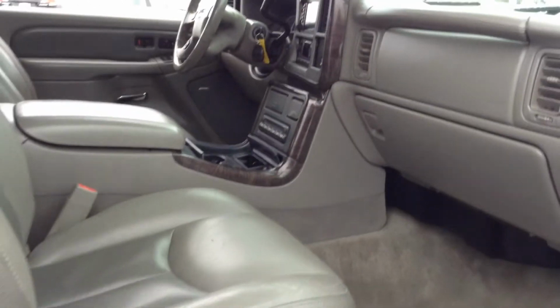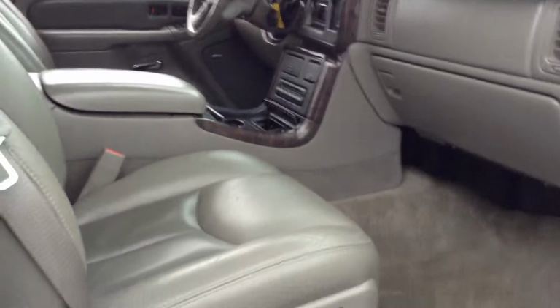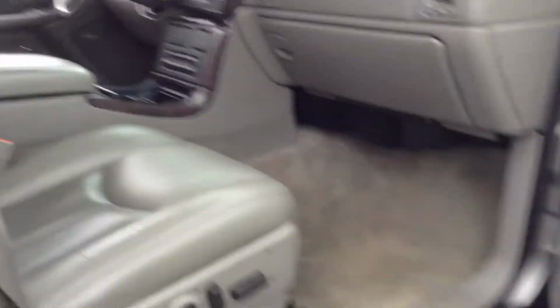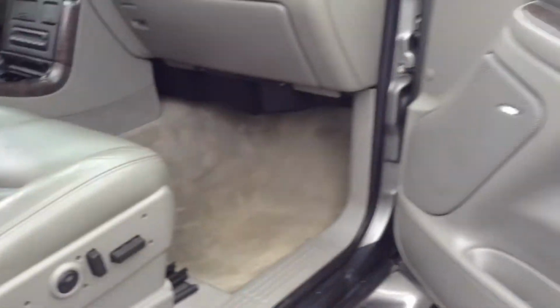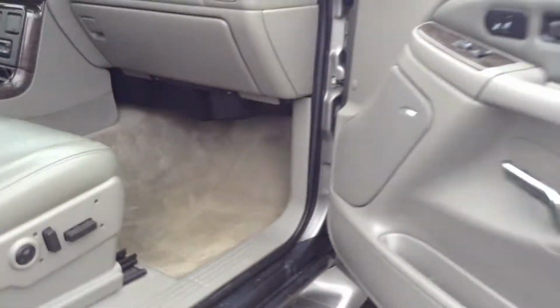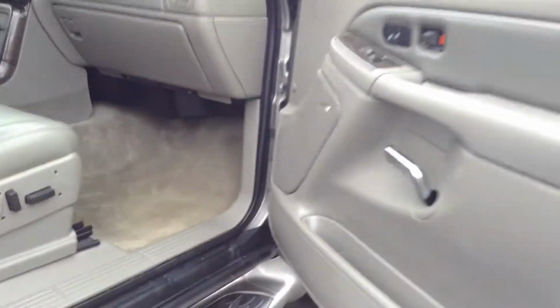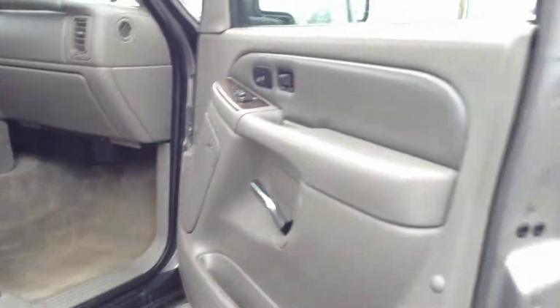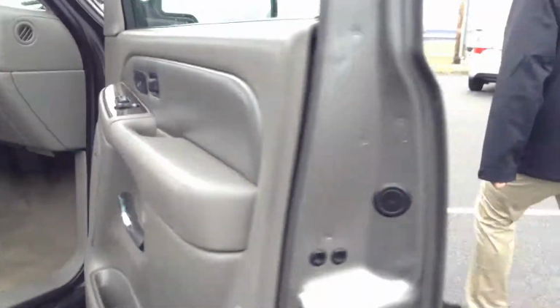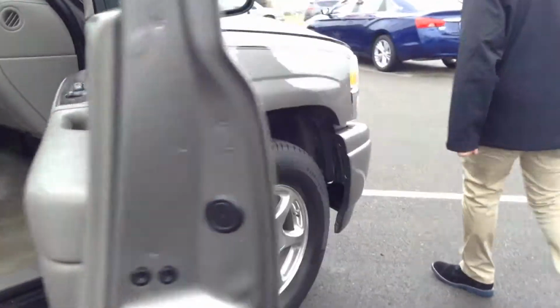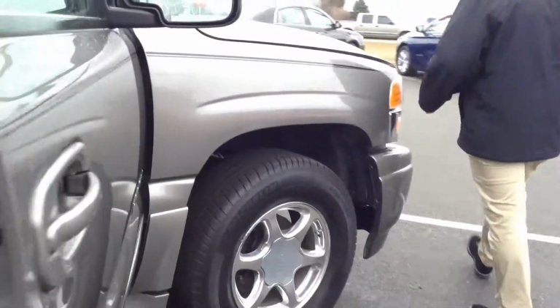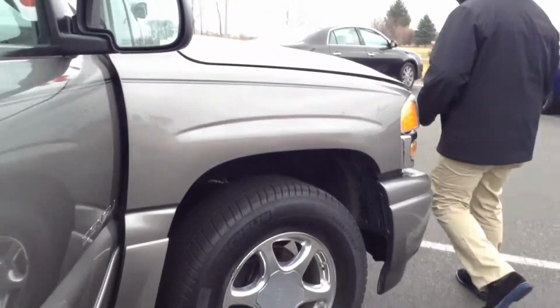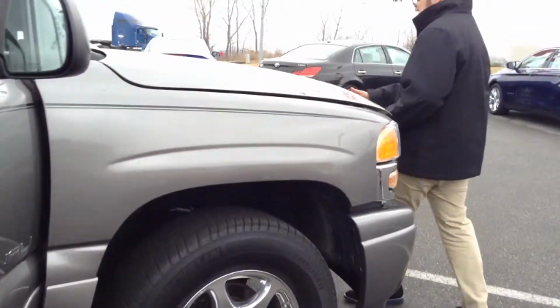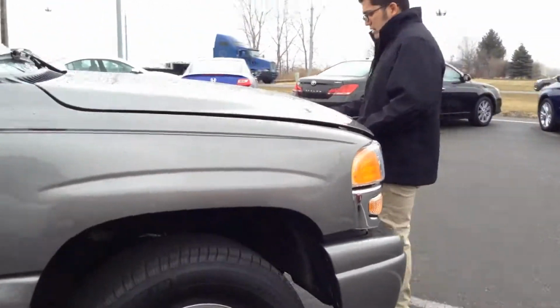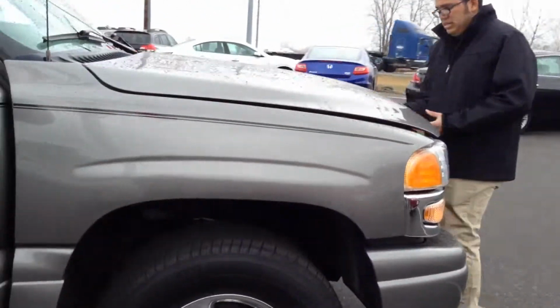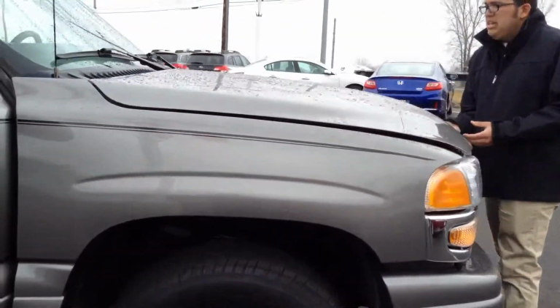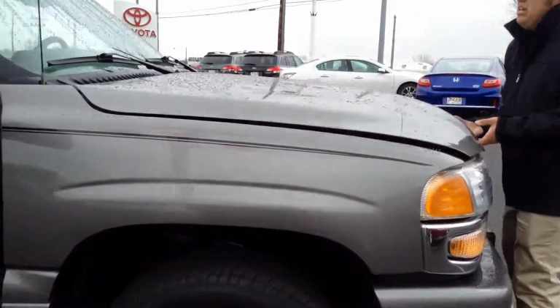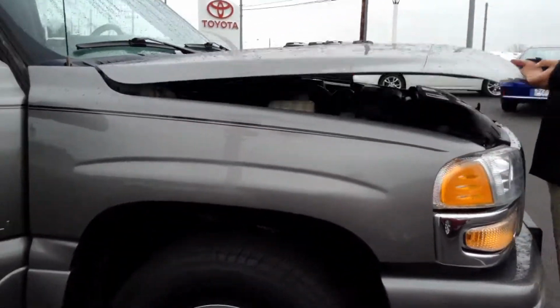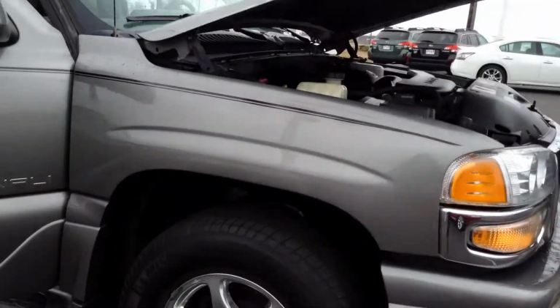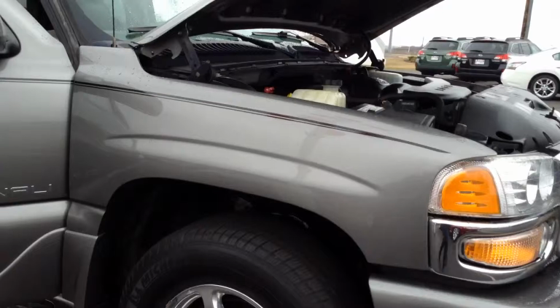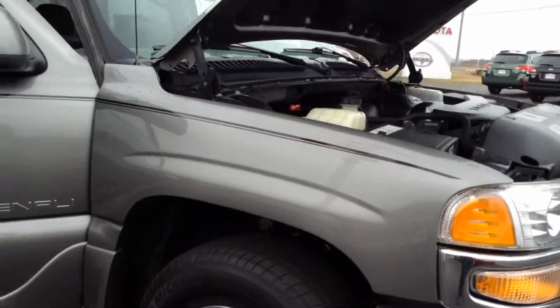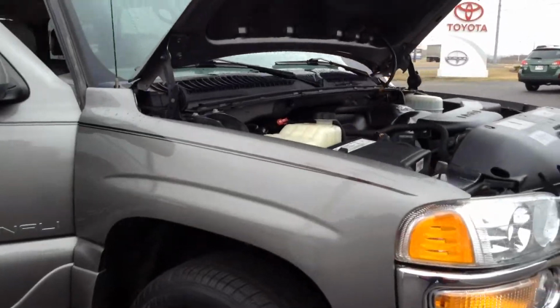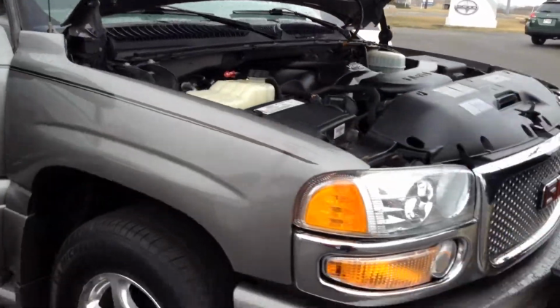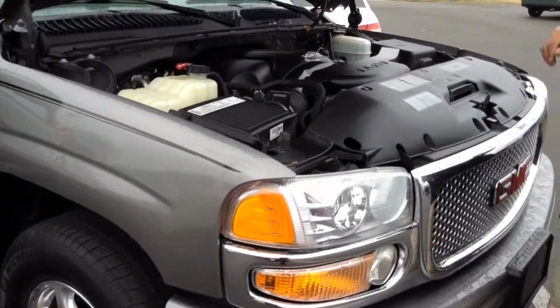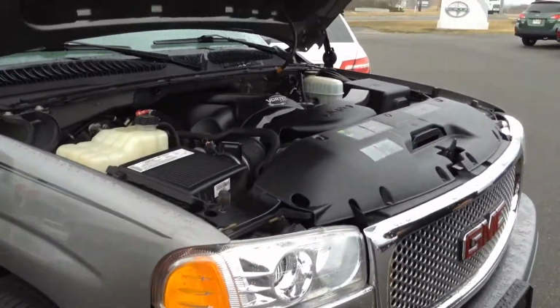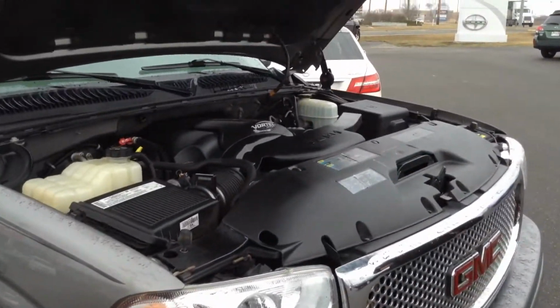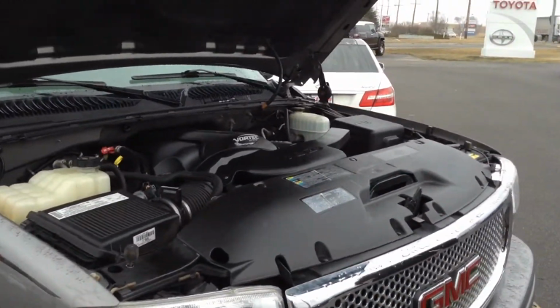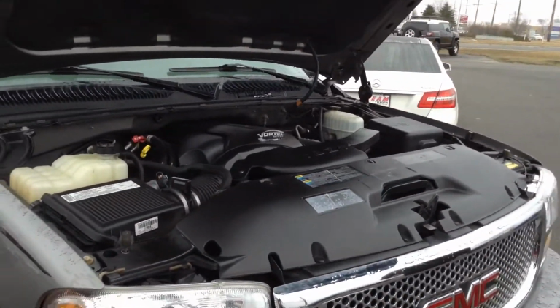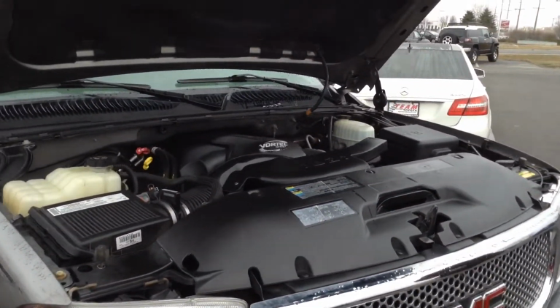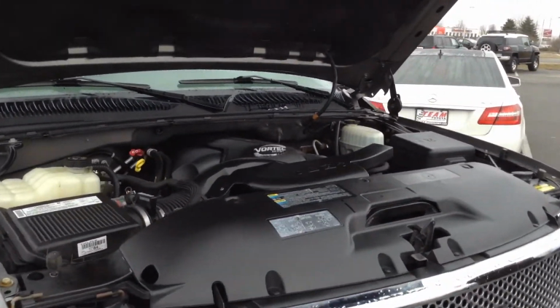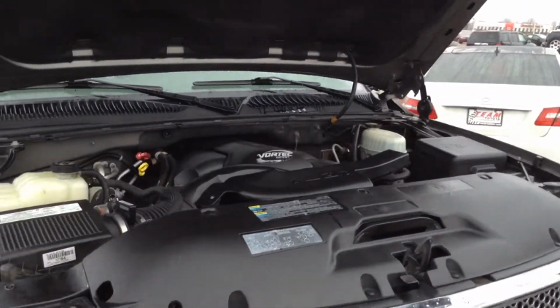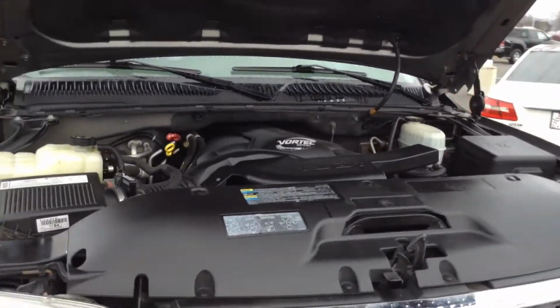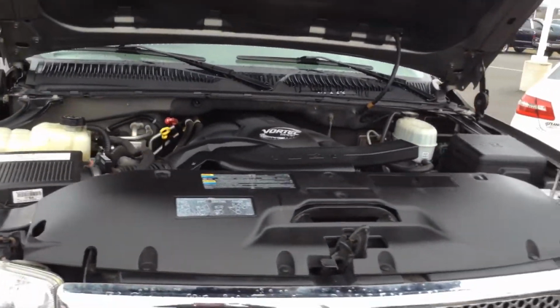Let me show you guys the engine. Beautiful, big engine, very strong. Let me go ahead and turn that off for you guys.